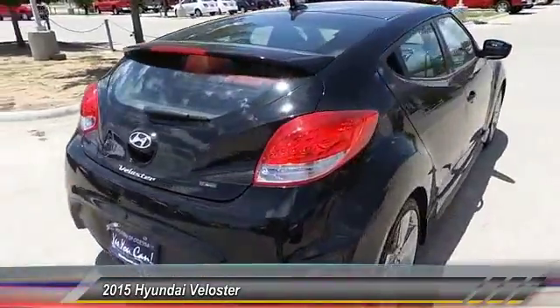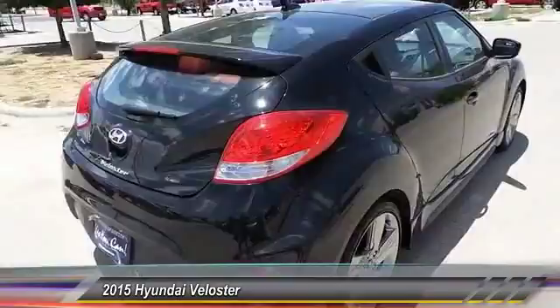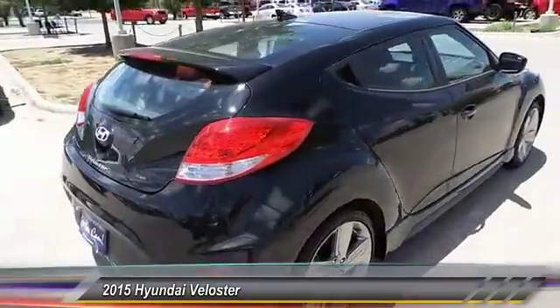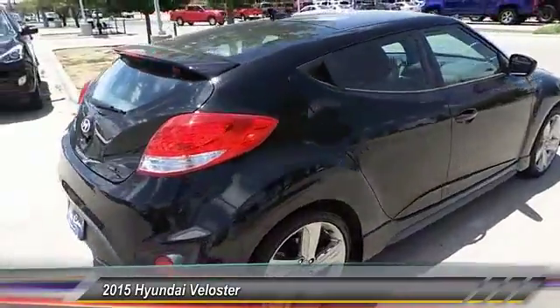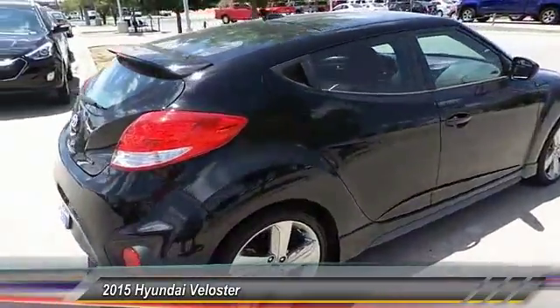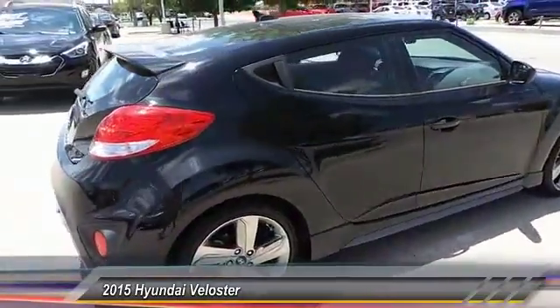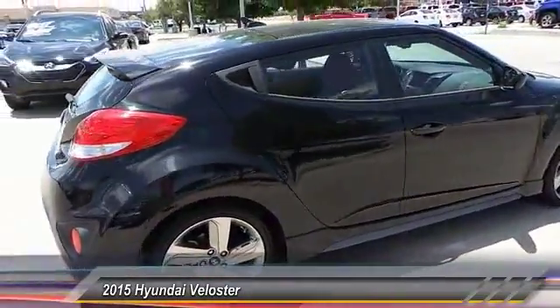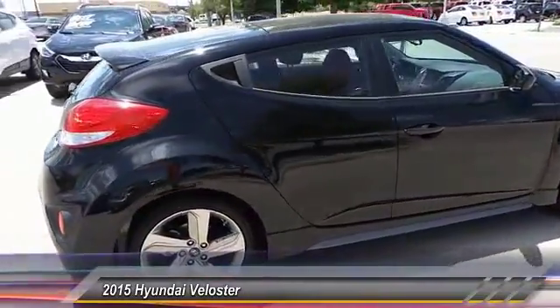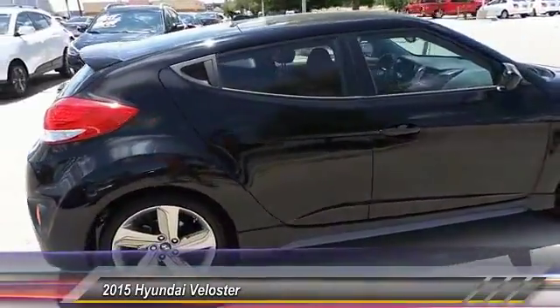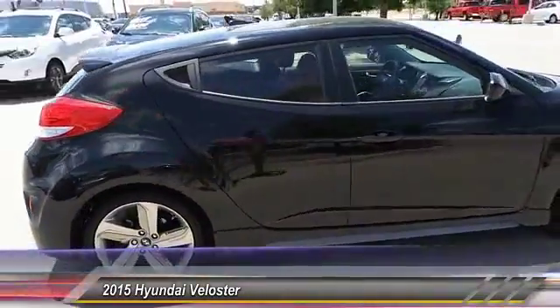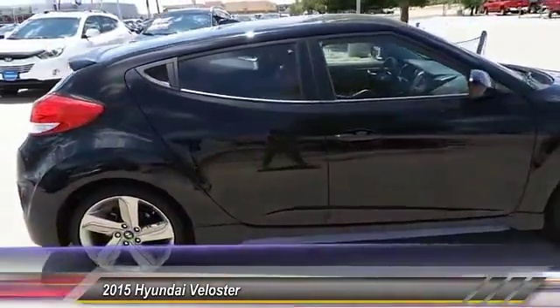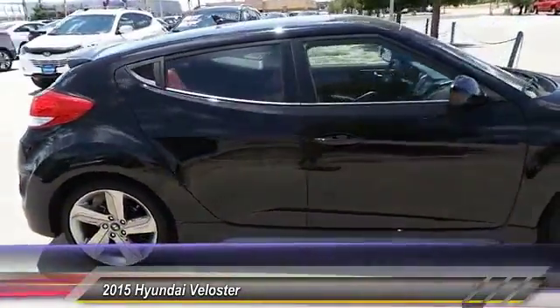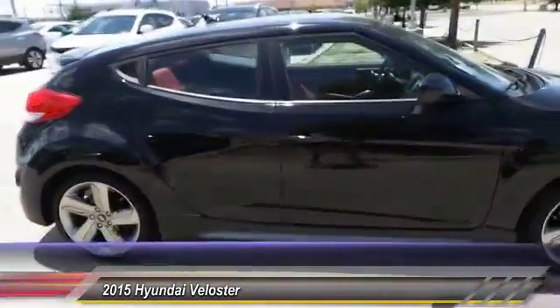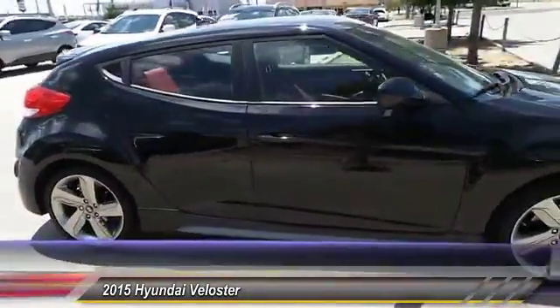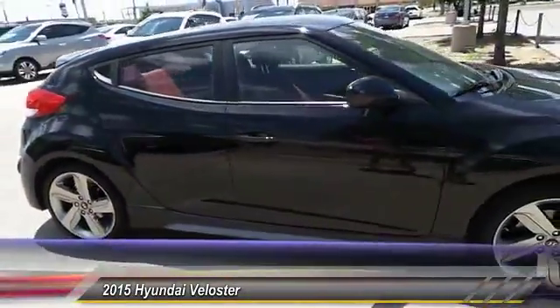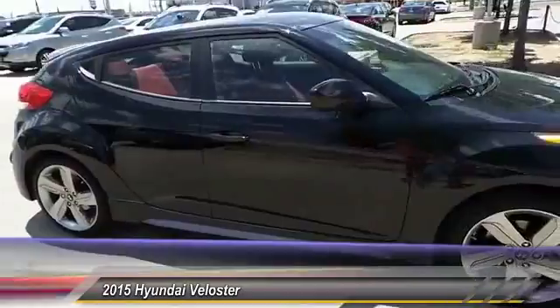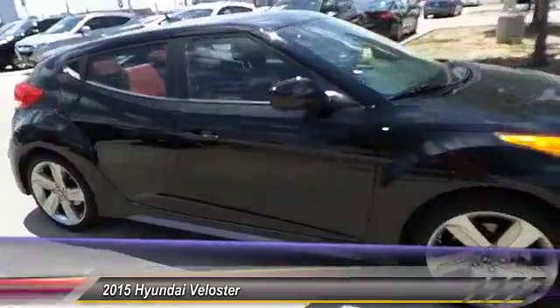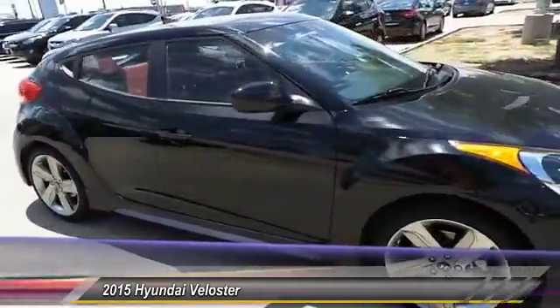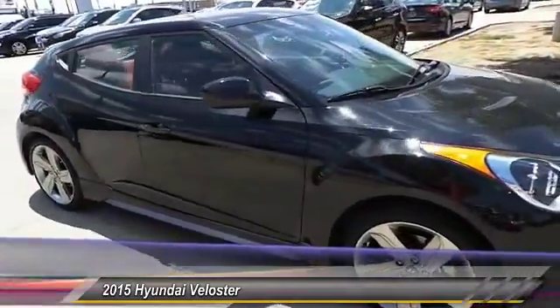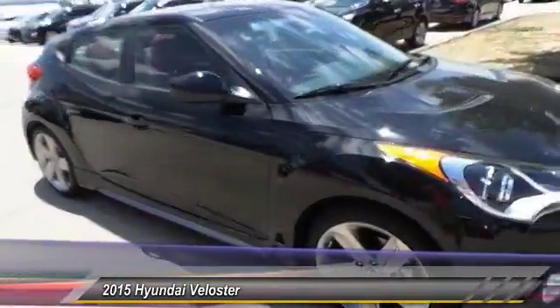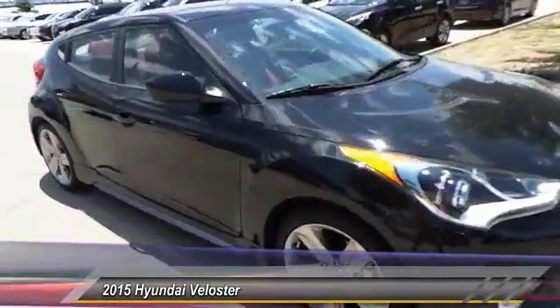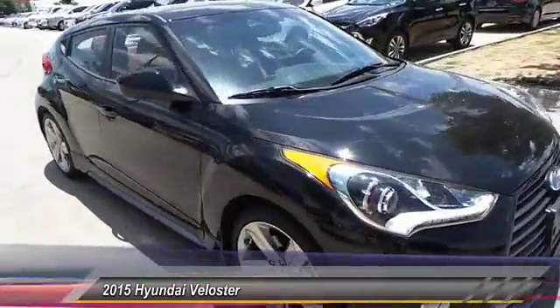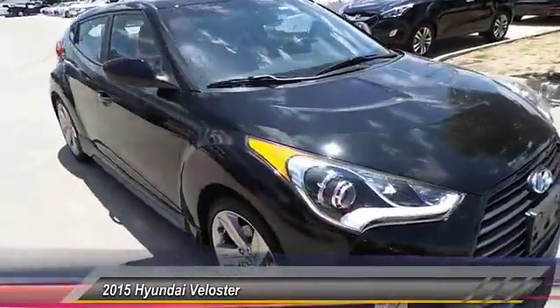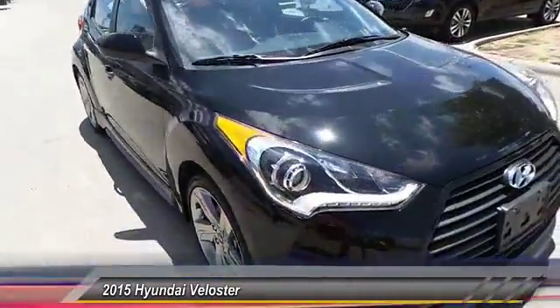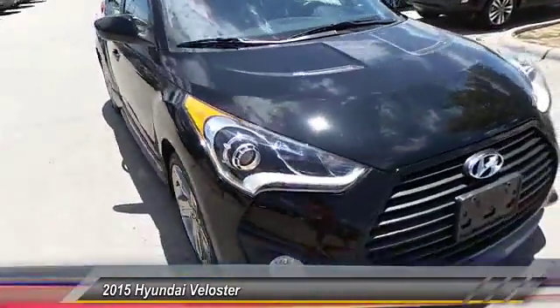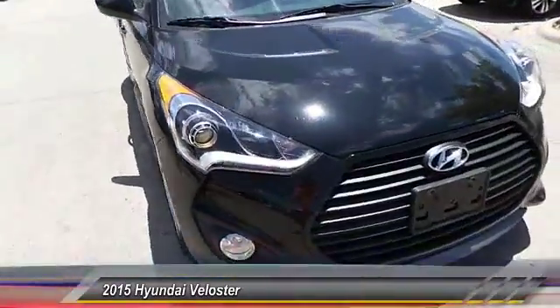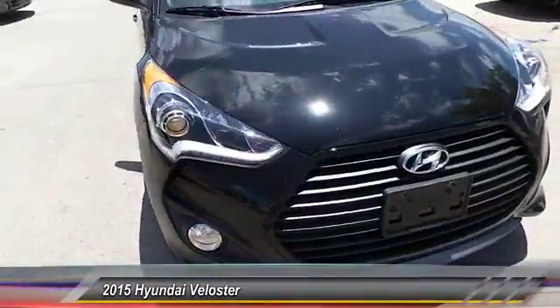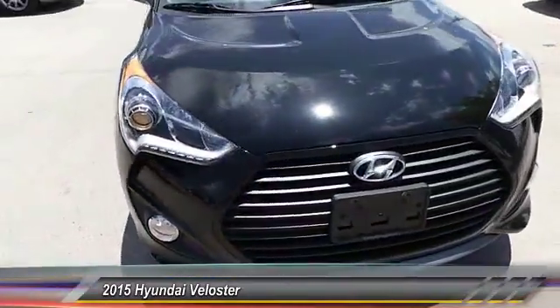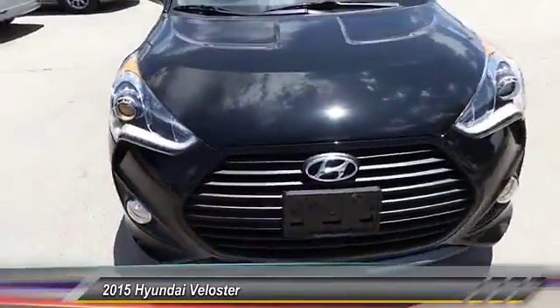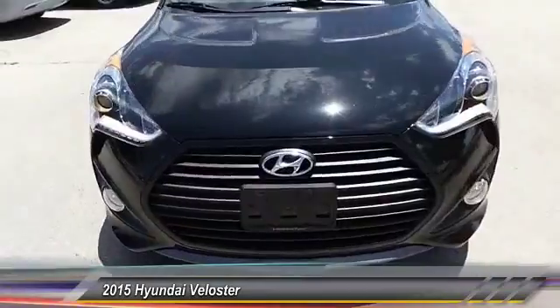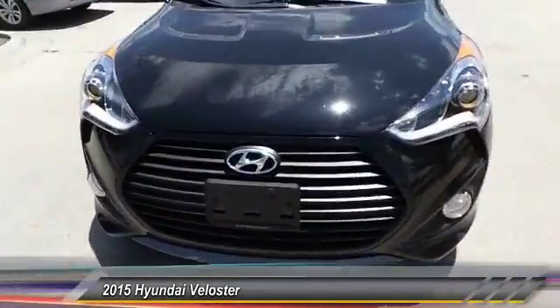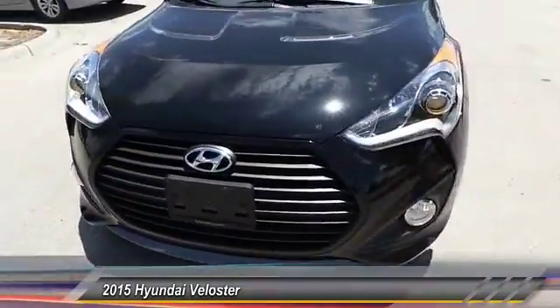This vehicle has less than 2,000 miles. This vehicle offers reliability and good looks at a great price. So come in and take a test drive today.